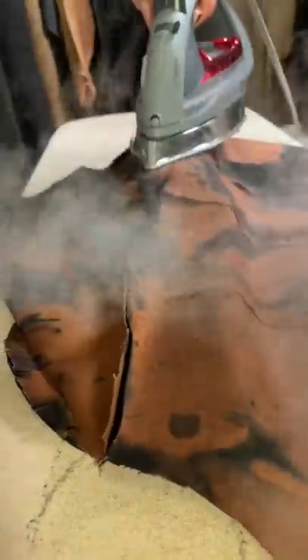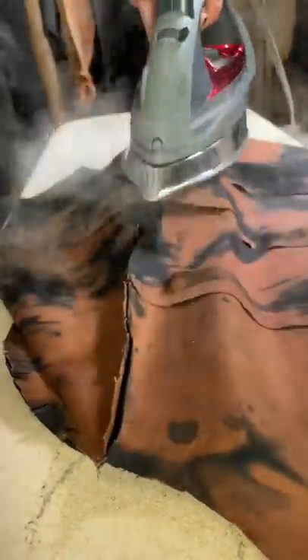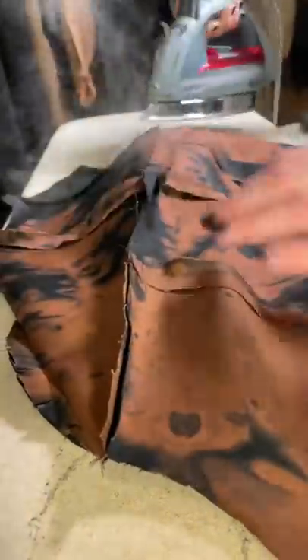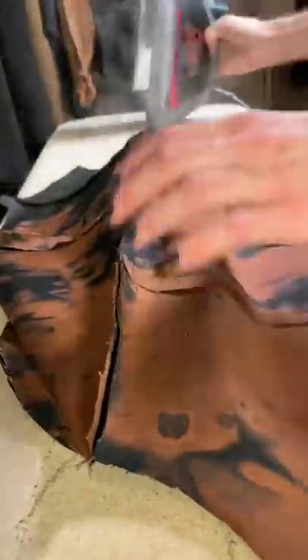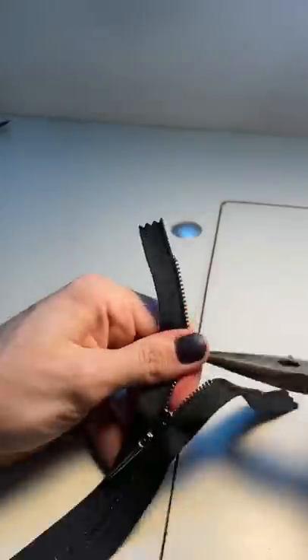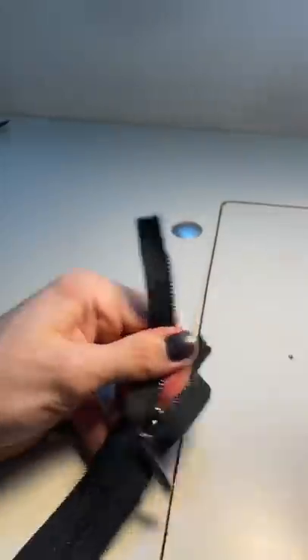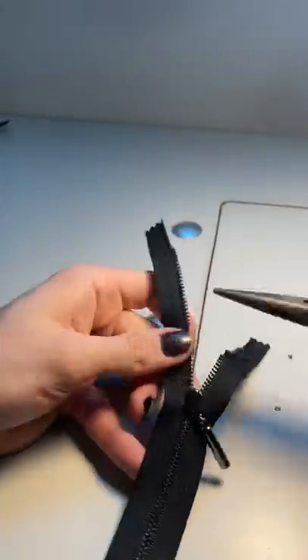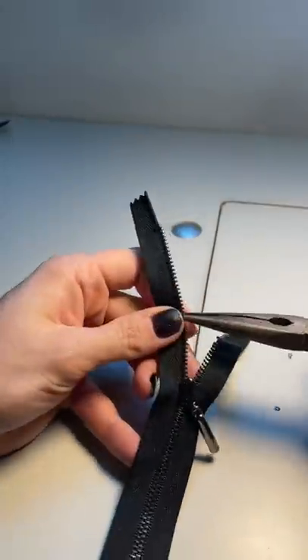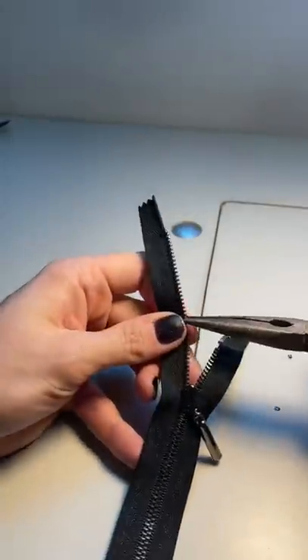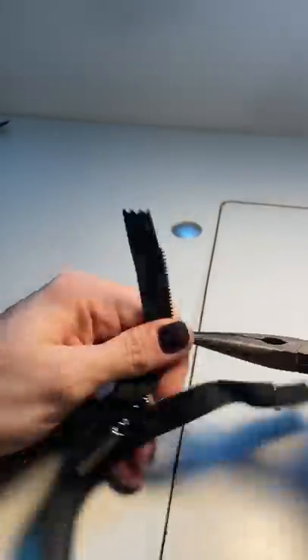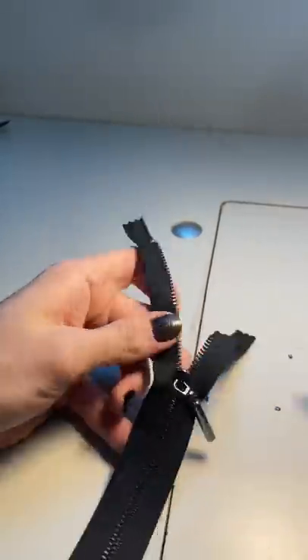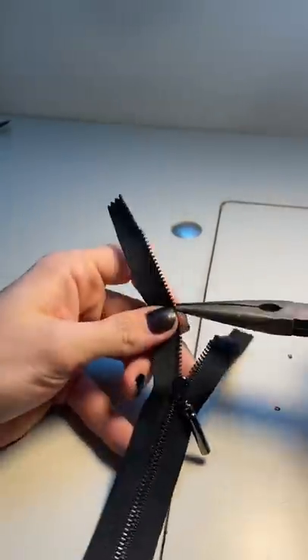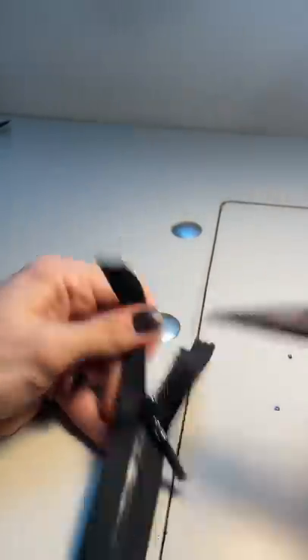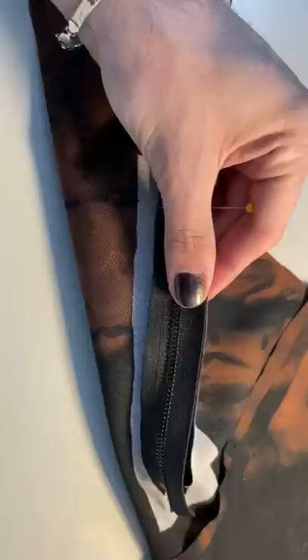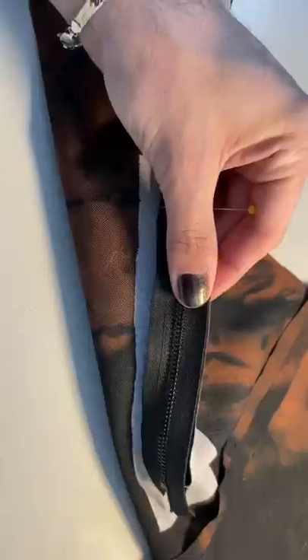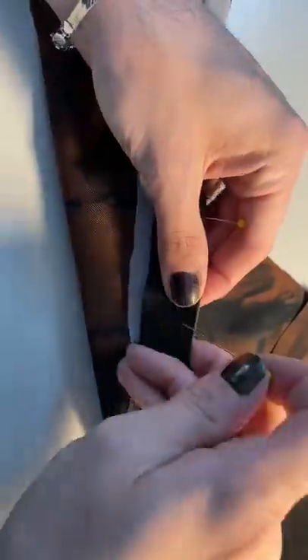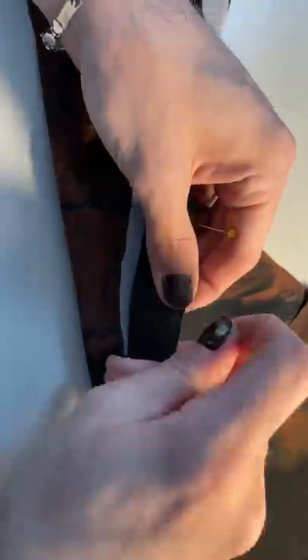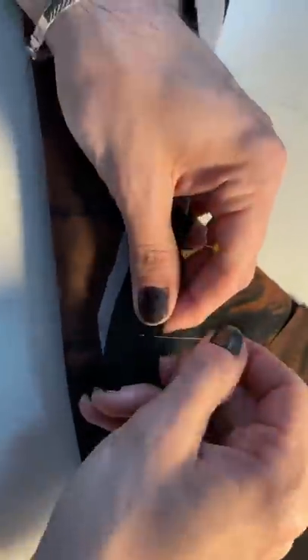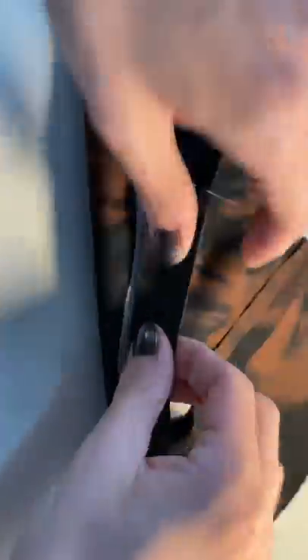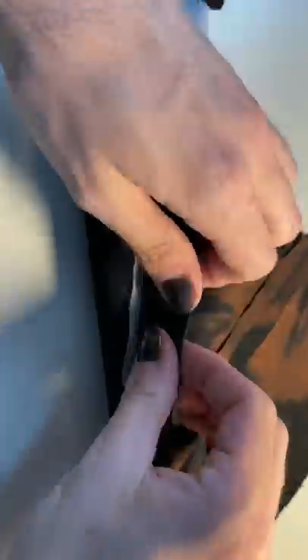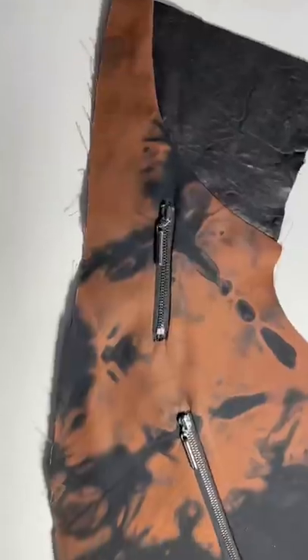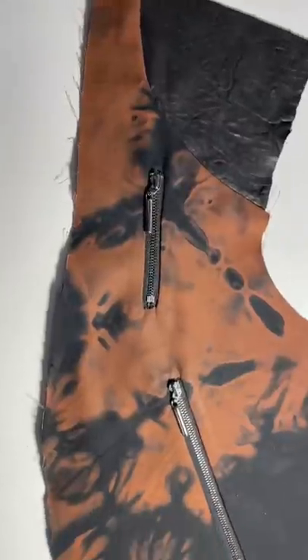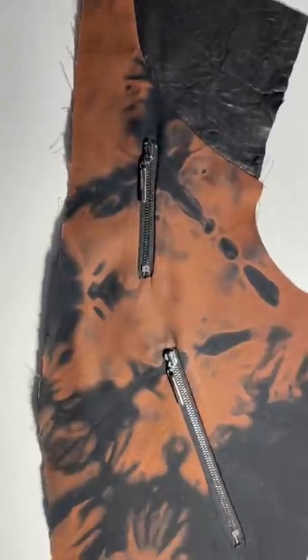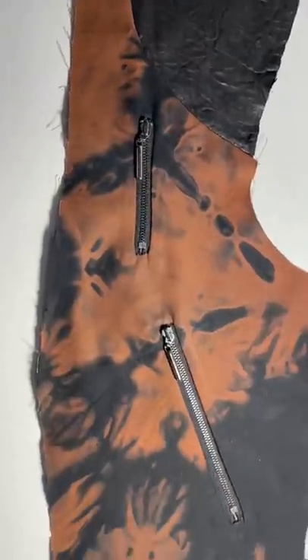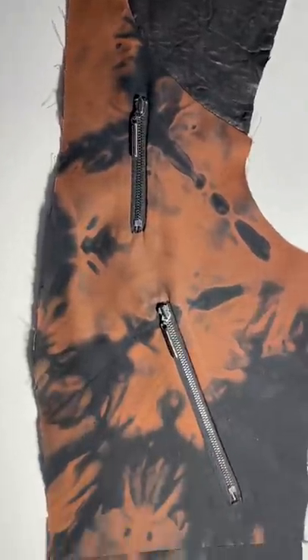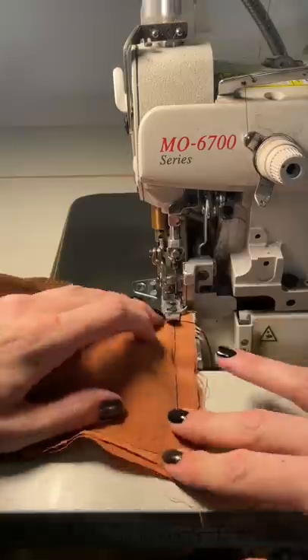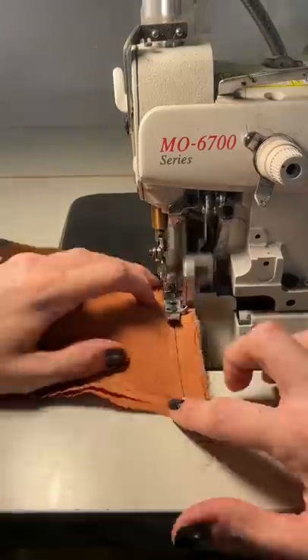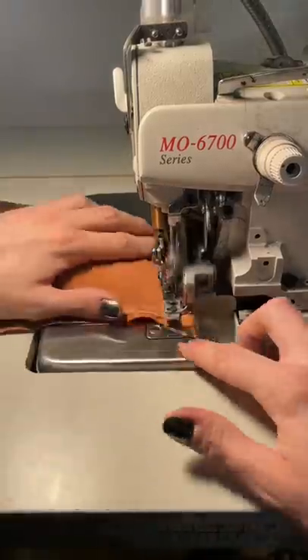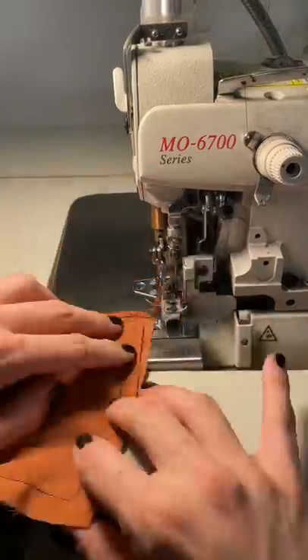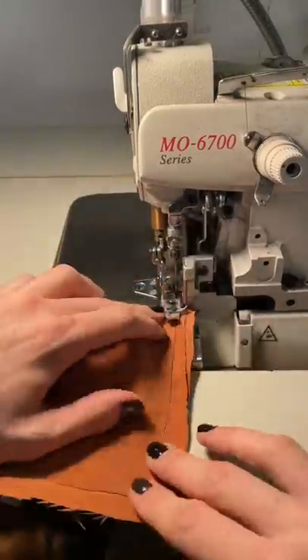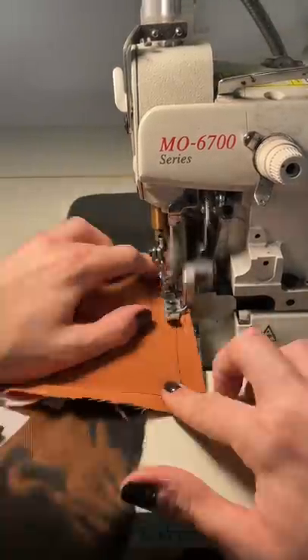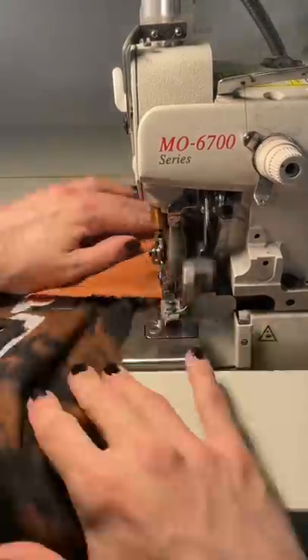Metal zippers can be kind of finicky, so I had to take out some of the teeth to make sure it was the right length. And then I sewed them into the jacket, created these really cool little pockets, and I tried it on.